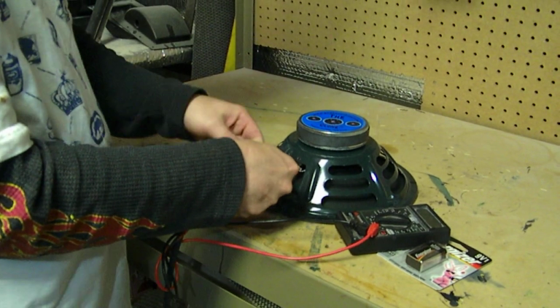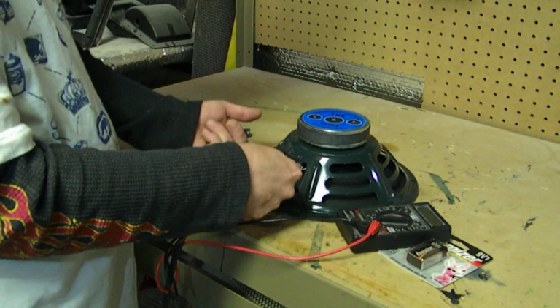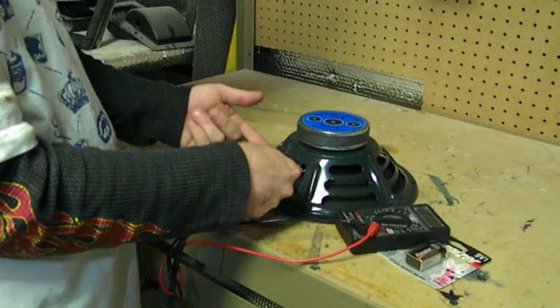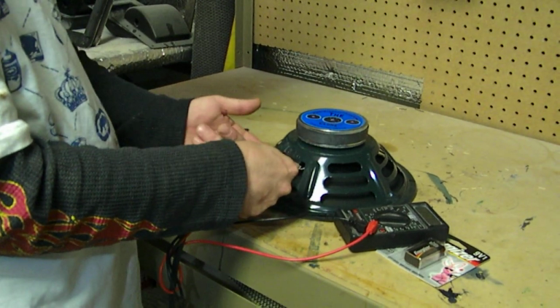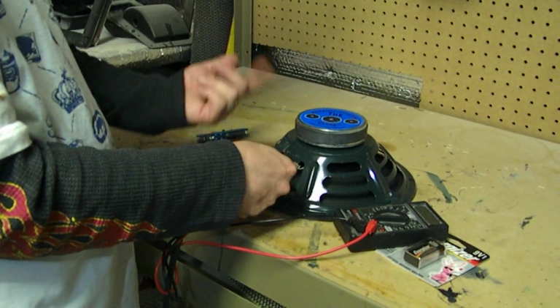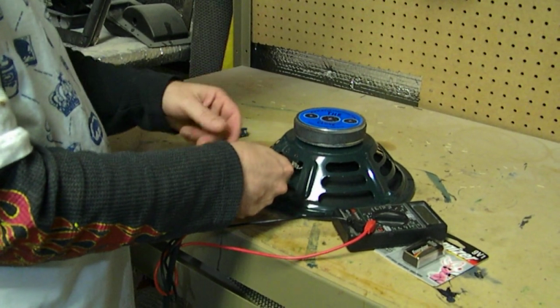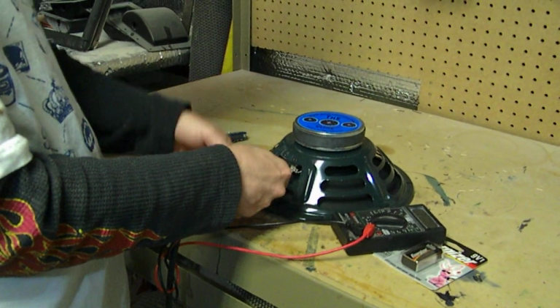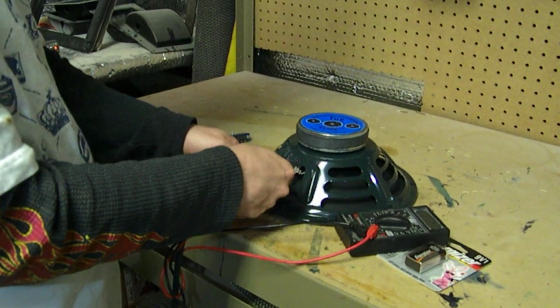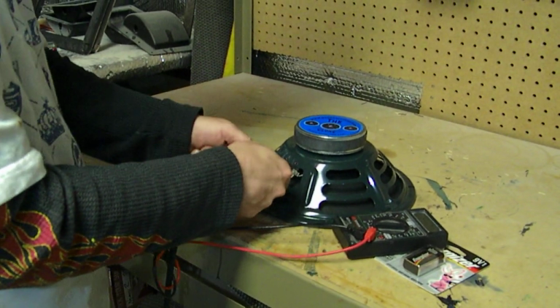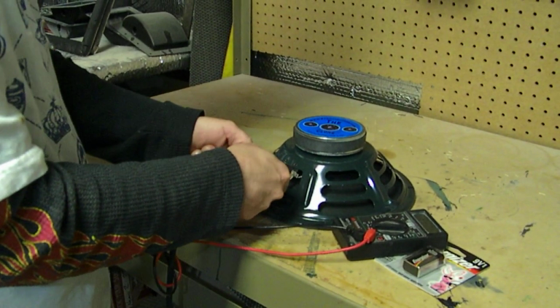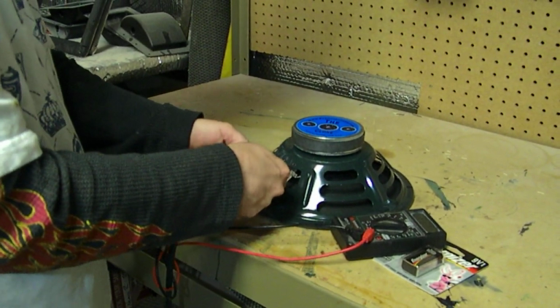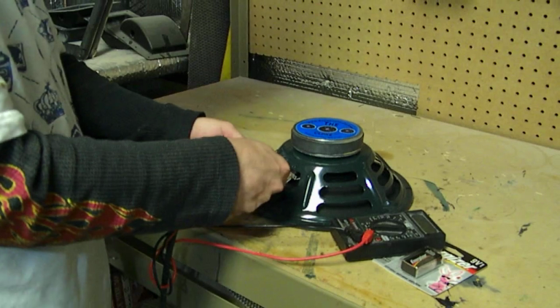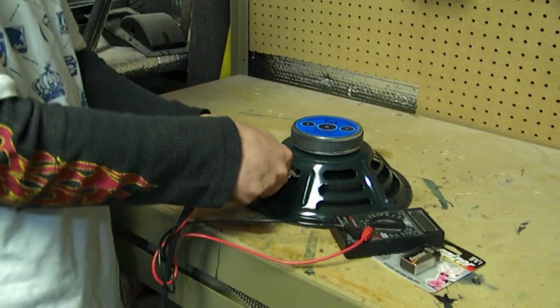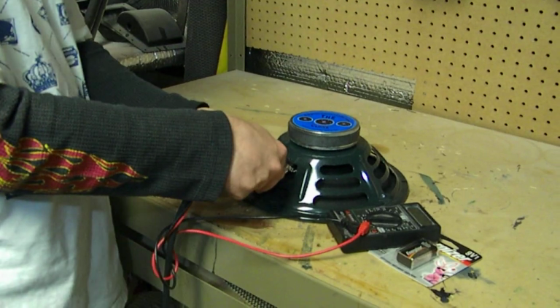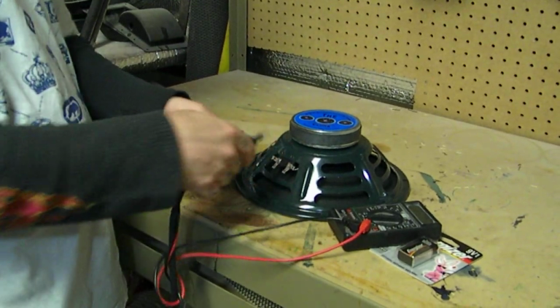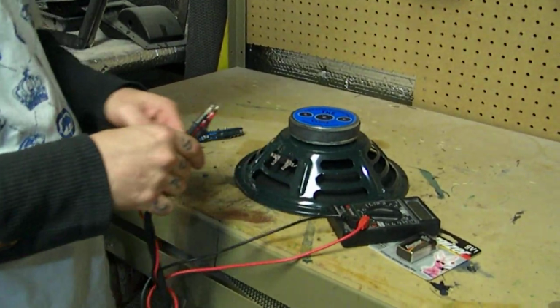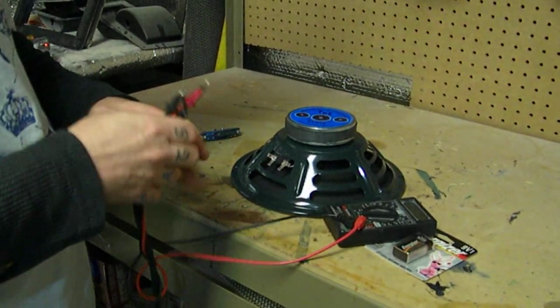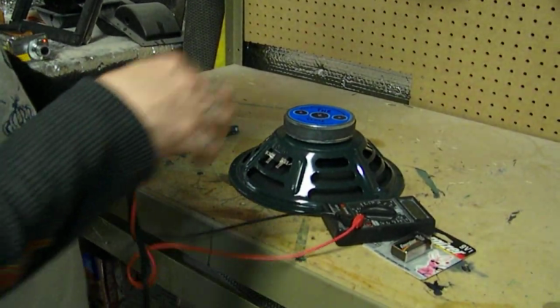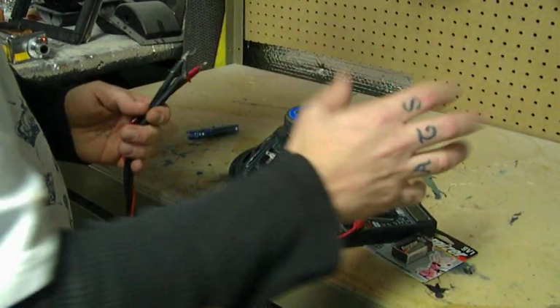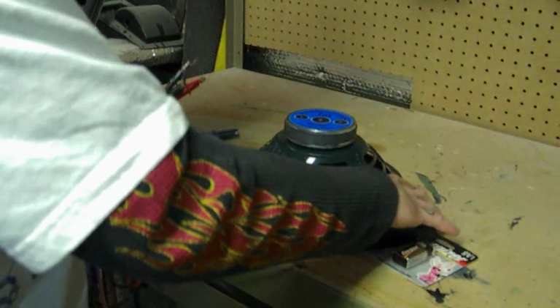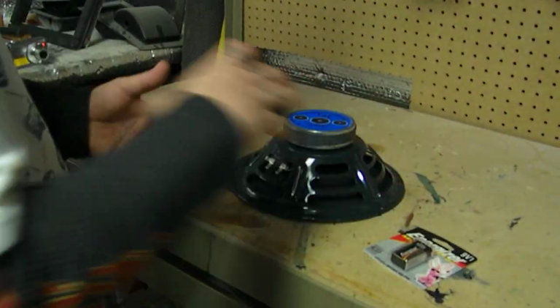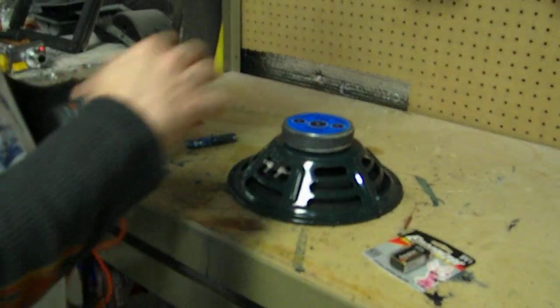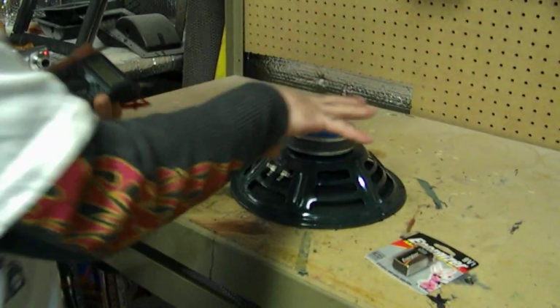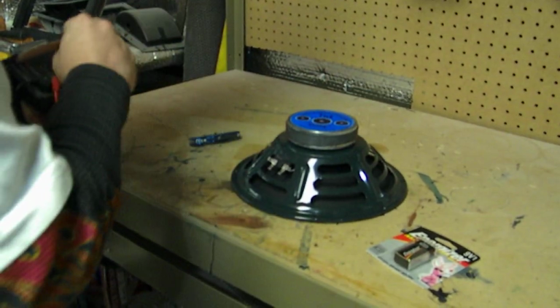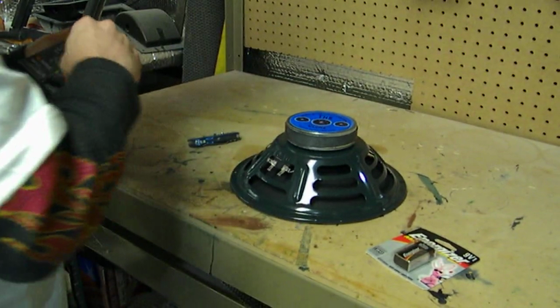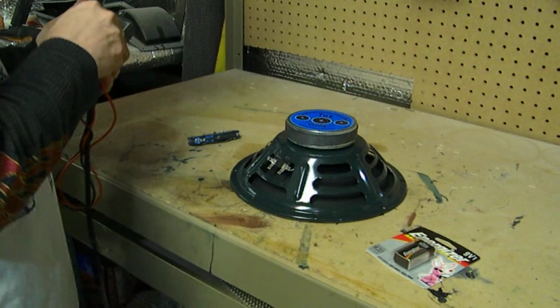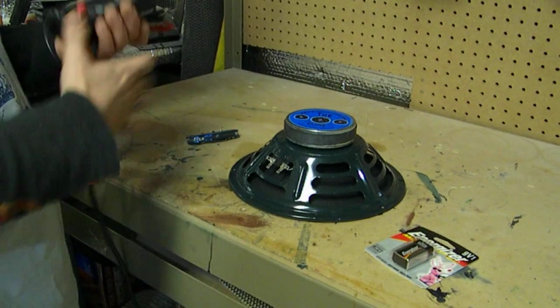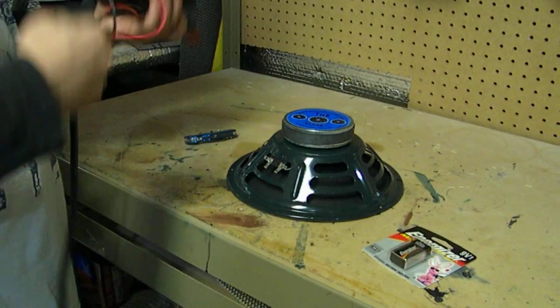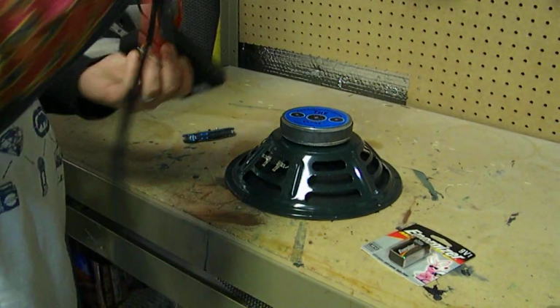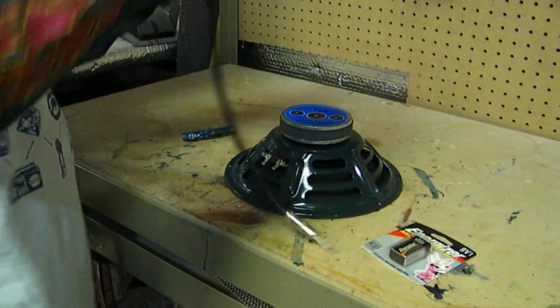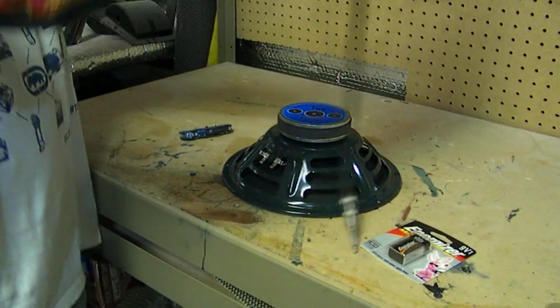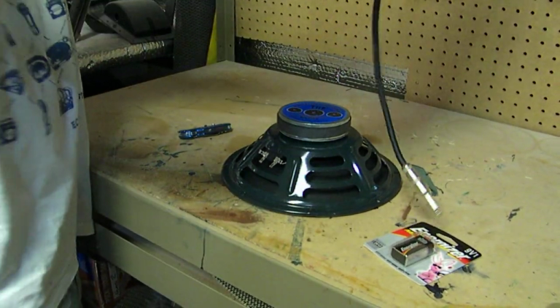There could be a speaker terminal lead or voice coil lead, but if you're not getting an ohm load, something's definitely wrong with the speaker.